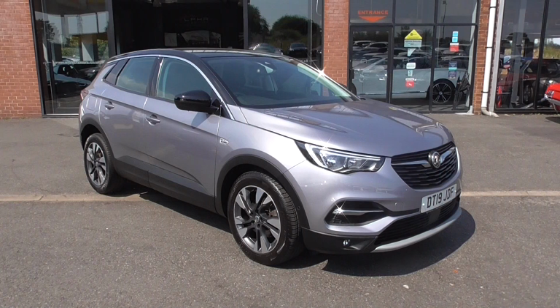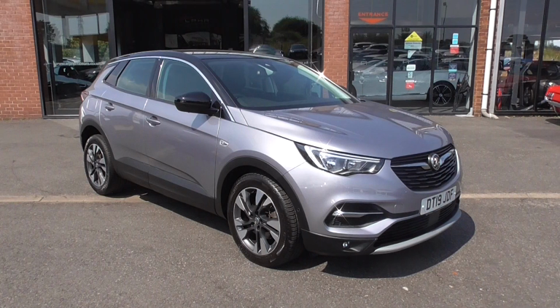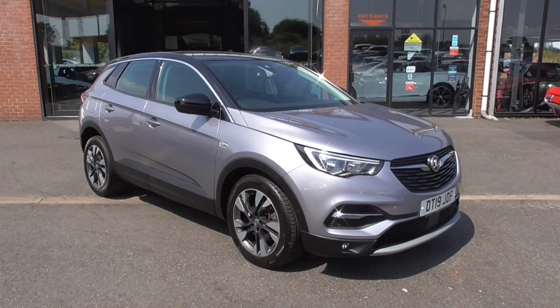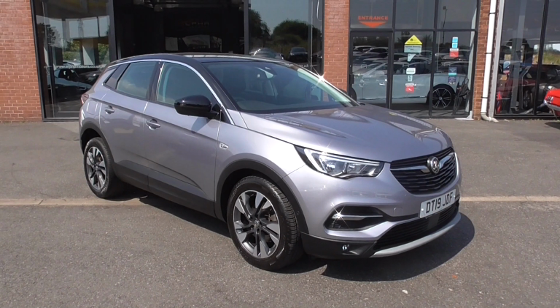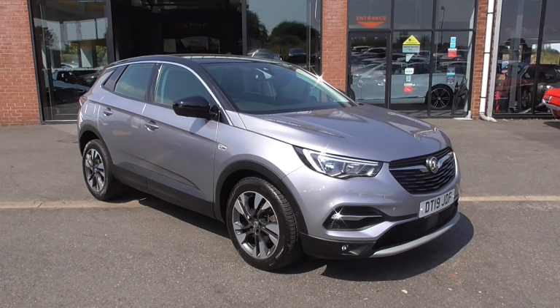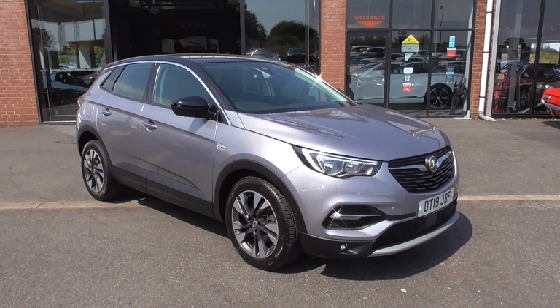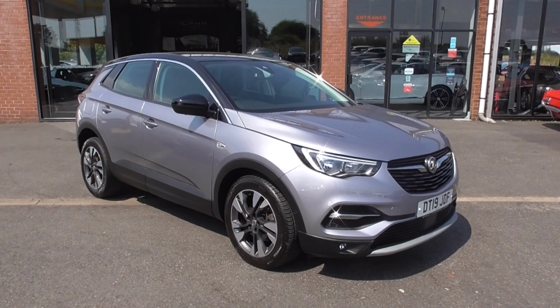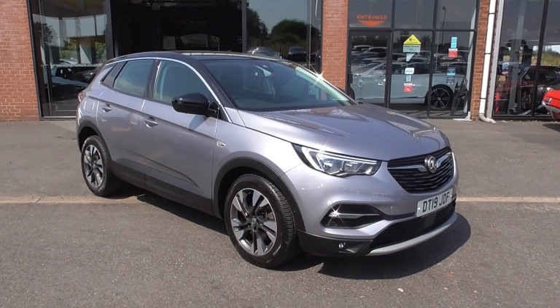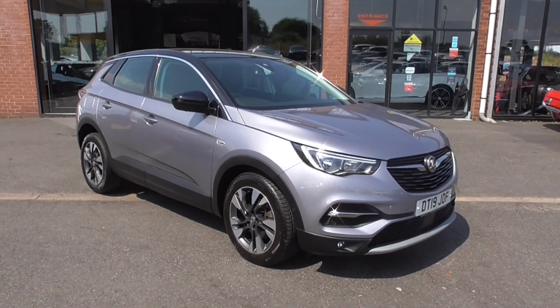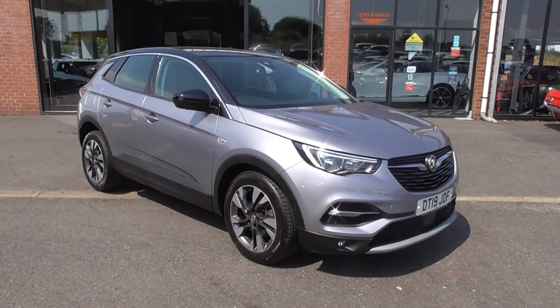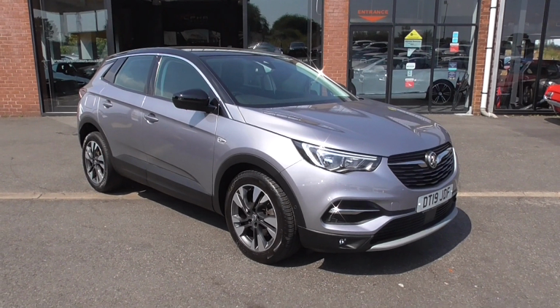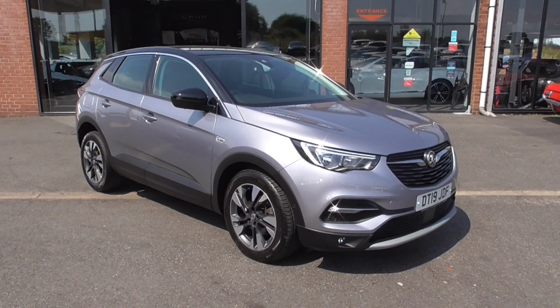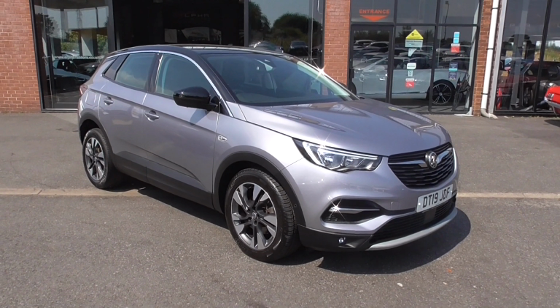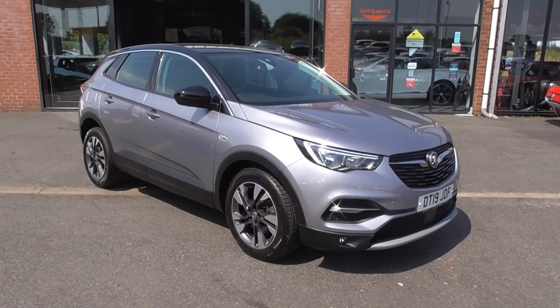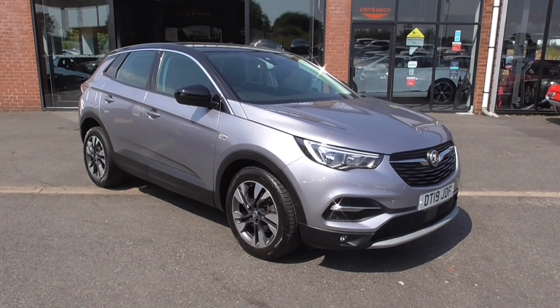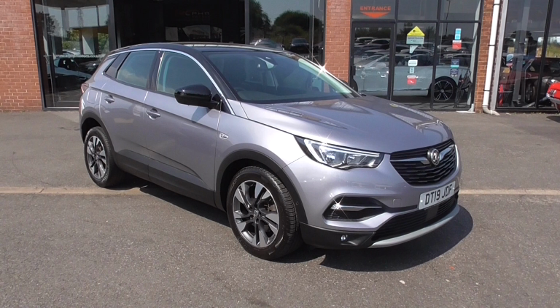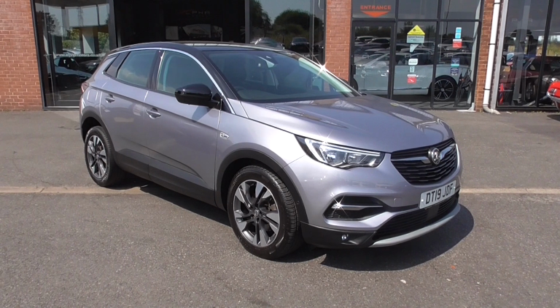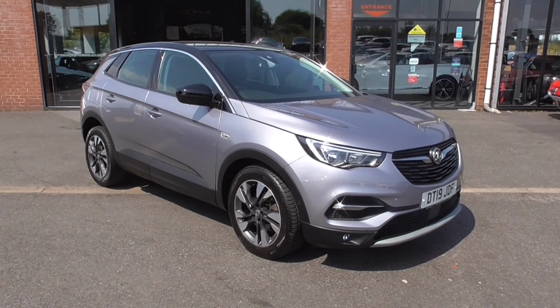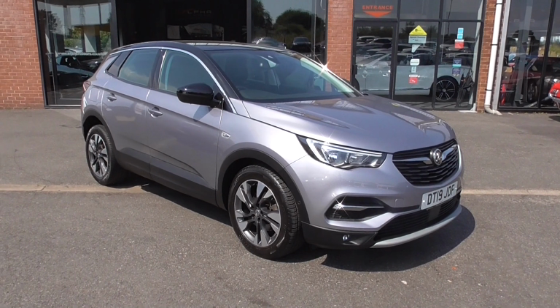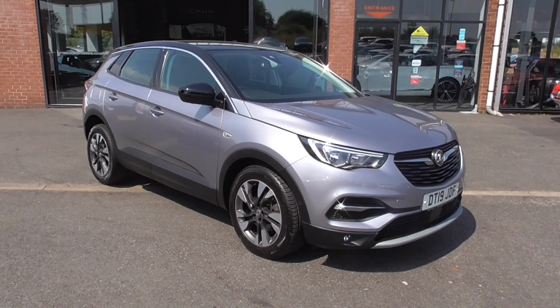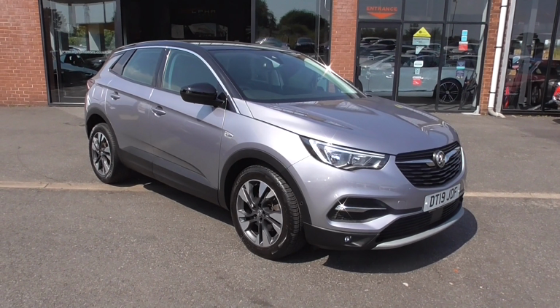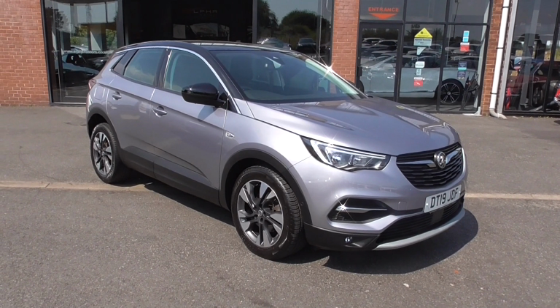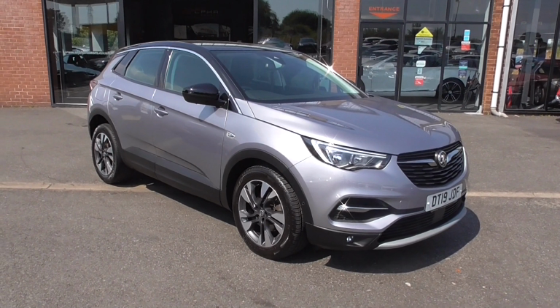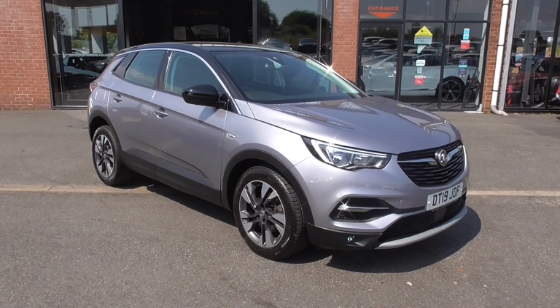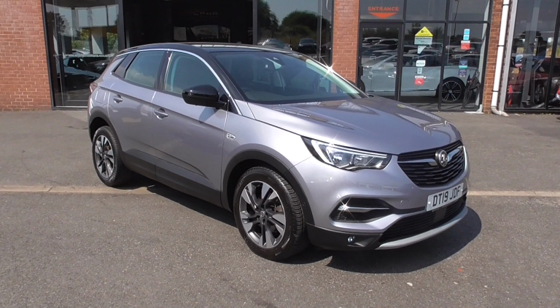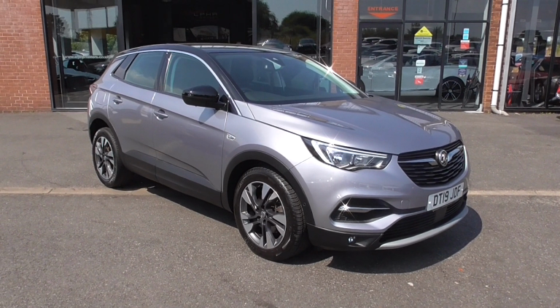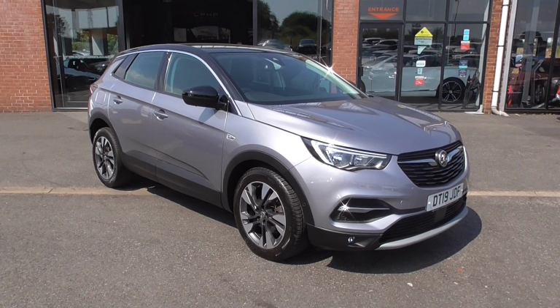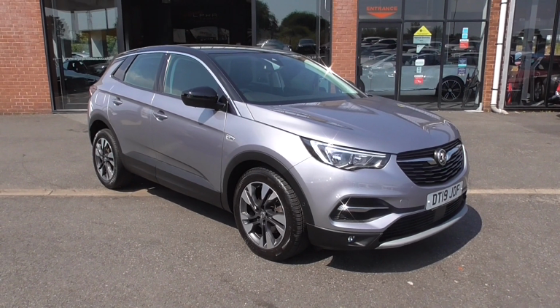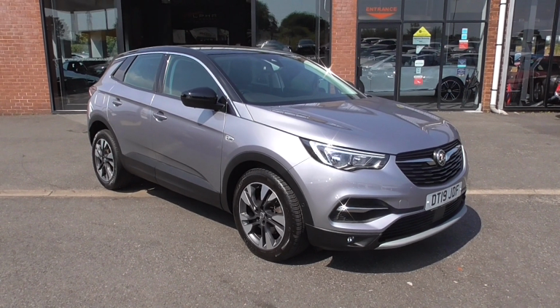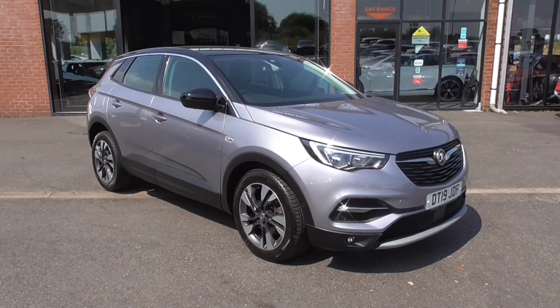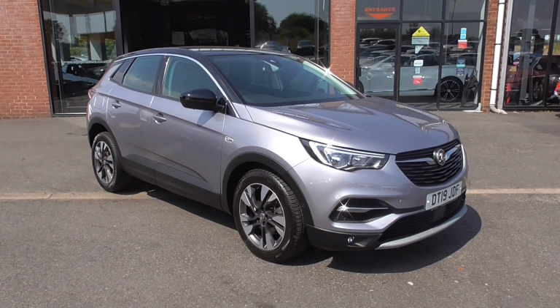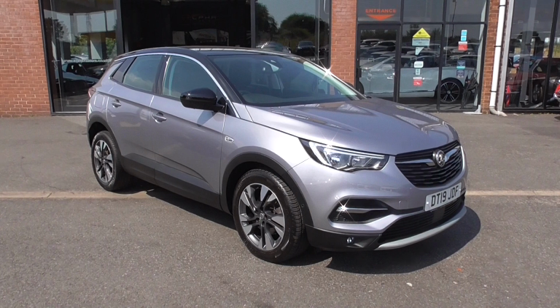Hi, welcome to Alpha Motors here in Wigan. My name's Graham and today I'm going to show you around this 2019 Vauxhall Grandland X Sport Navigation.